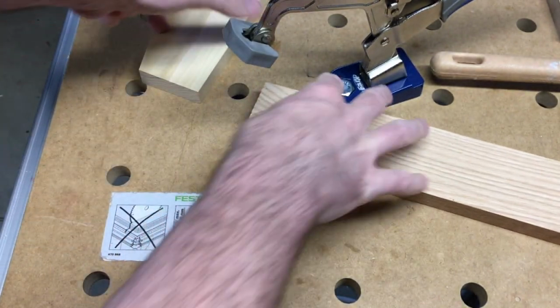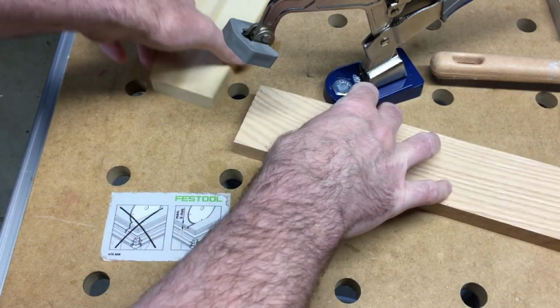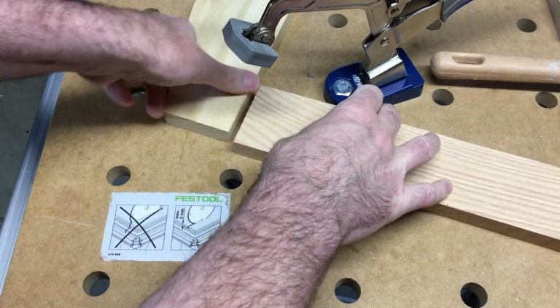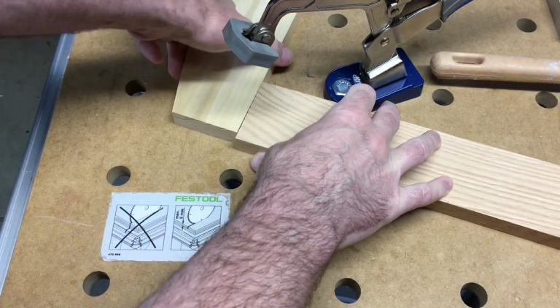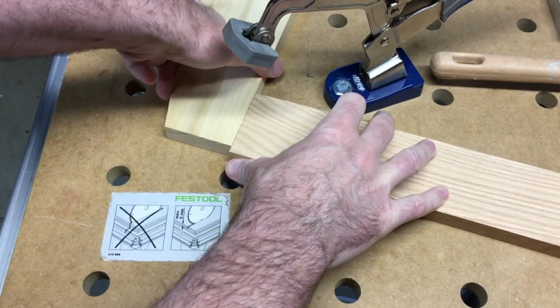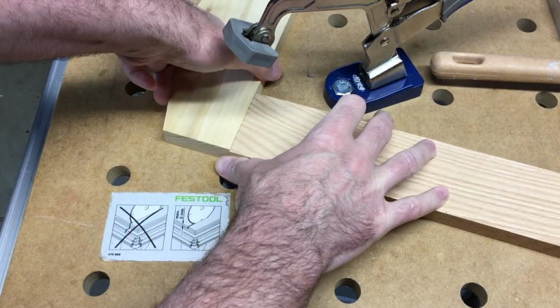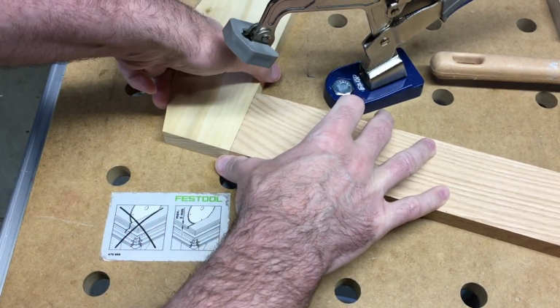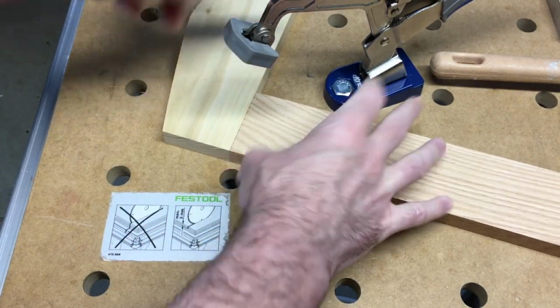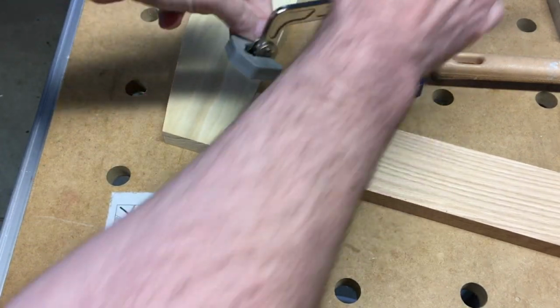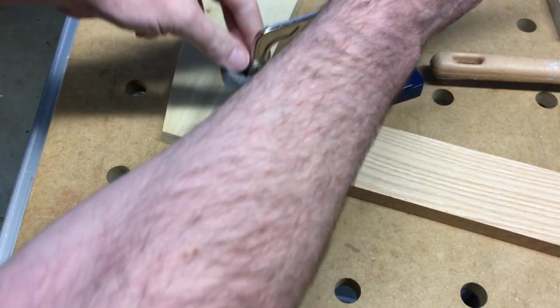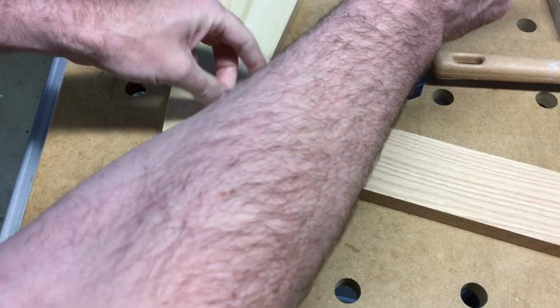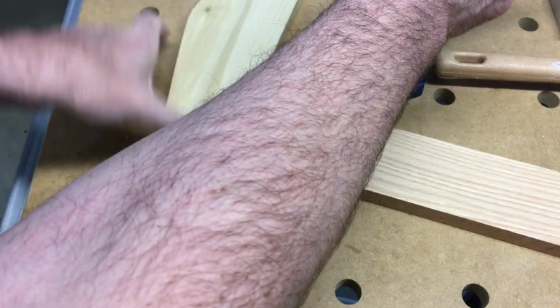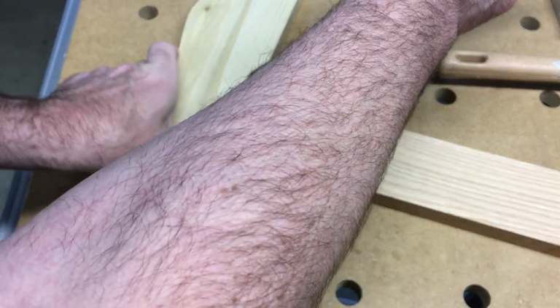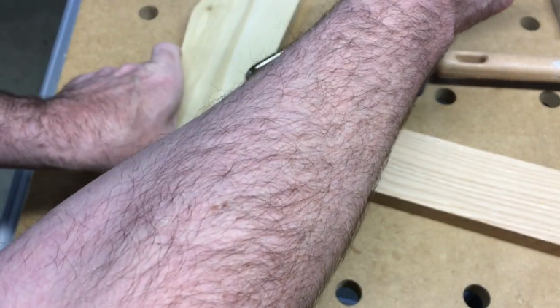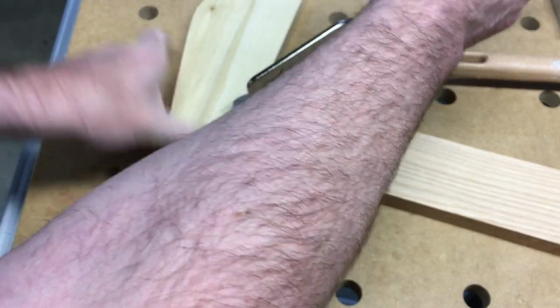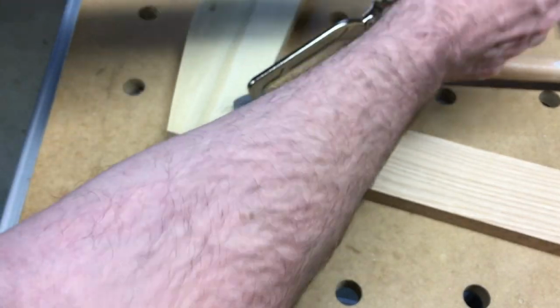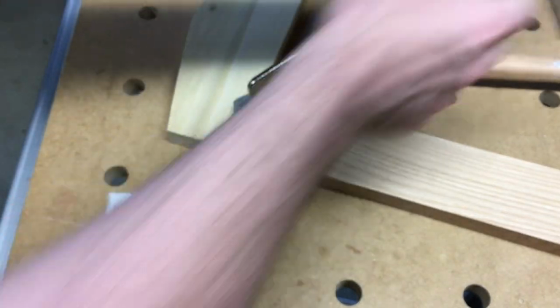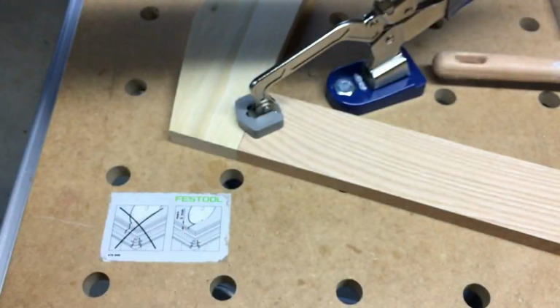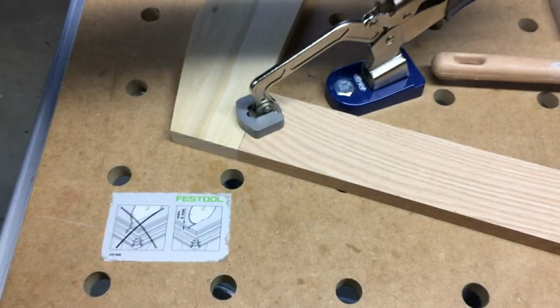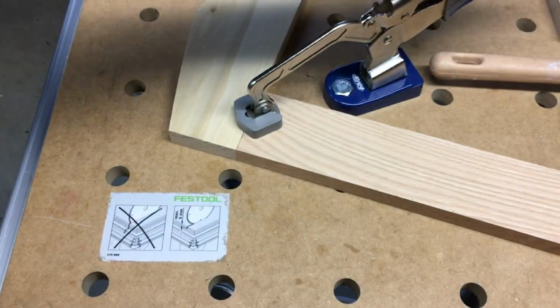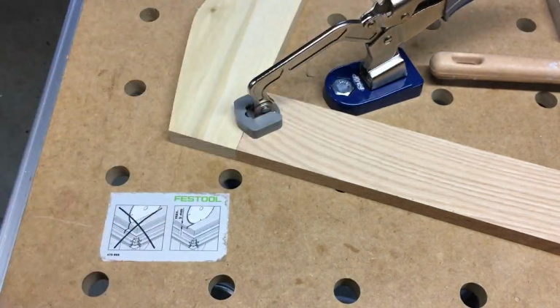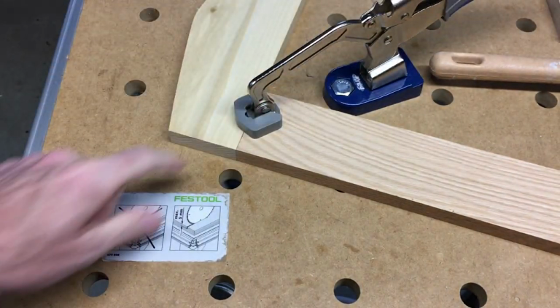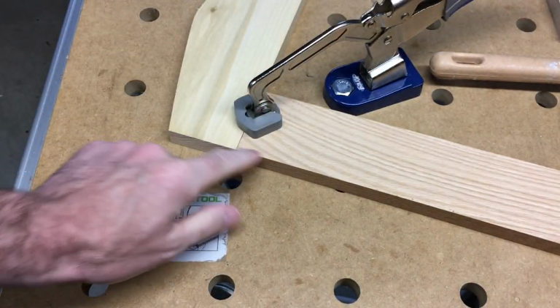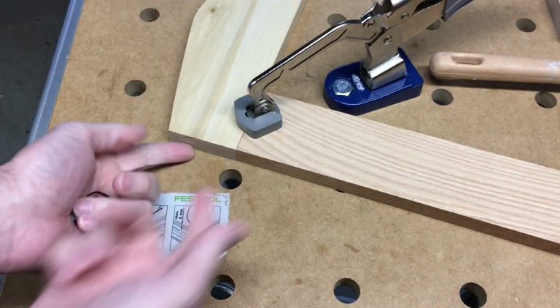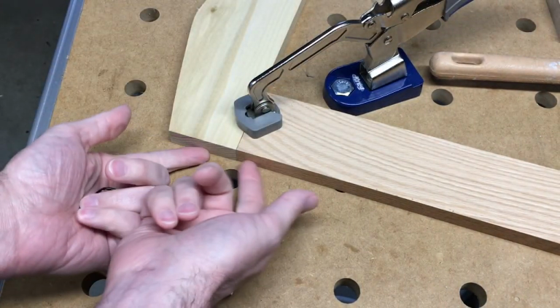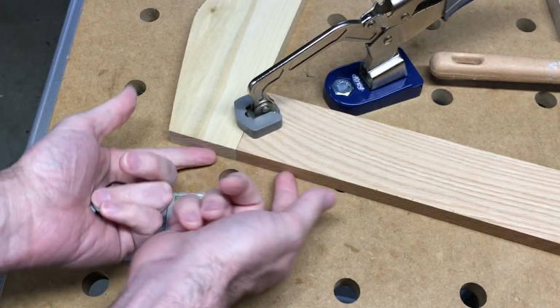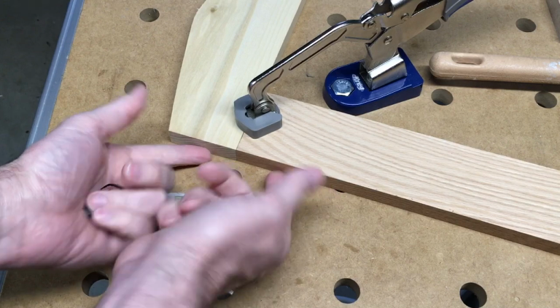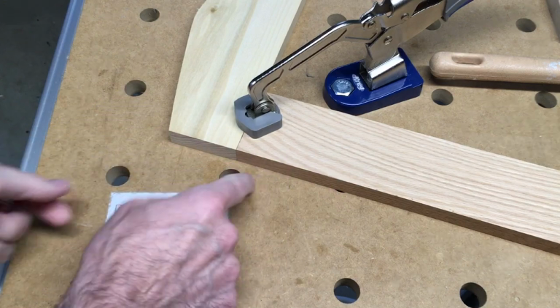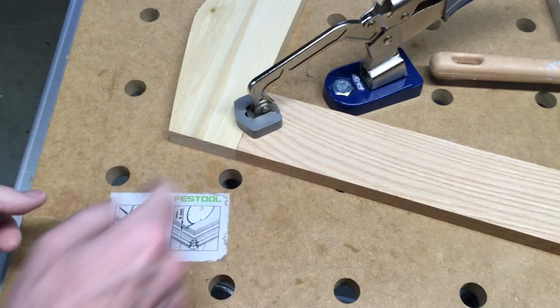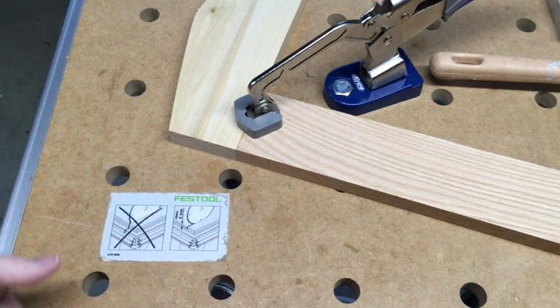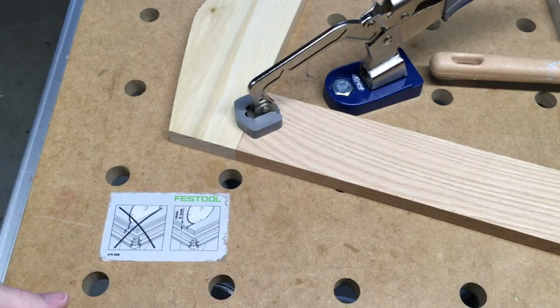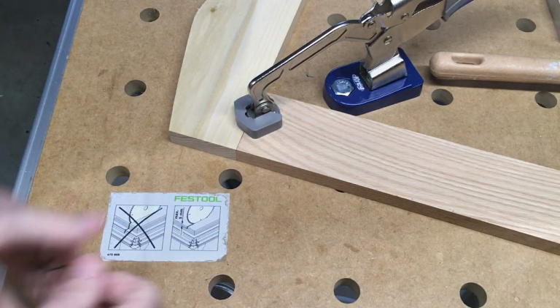It may seem obvious to some people, but it's something I think is overlooked. So now when I press that down, I know these two surfaces are flat to the table and there's nothing in the way.